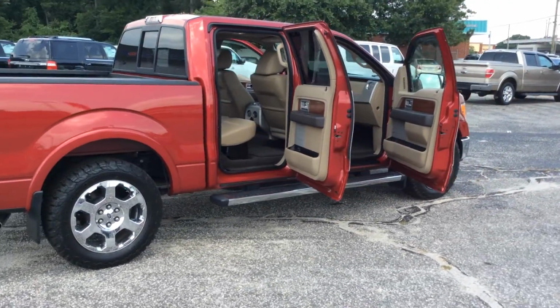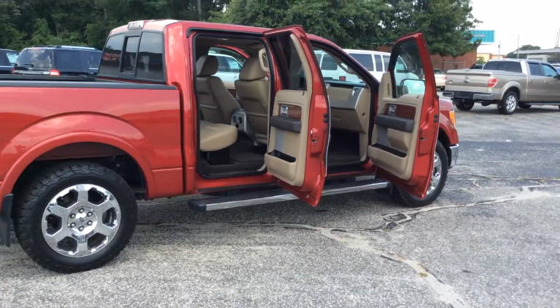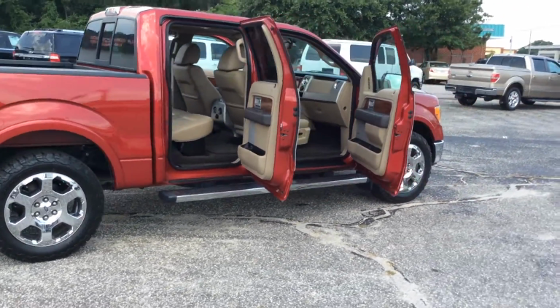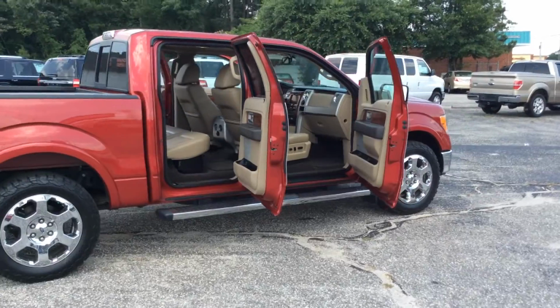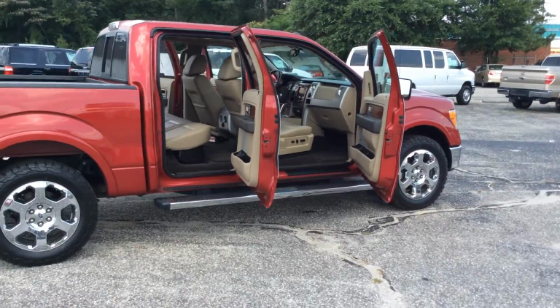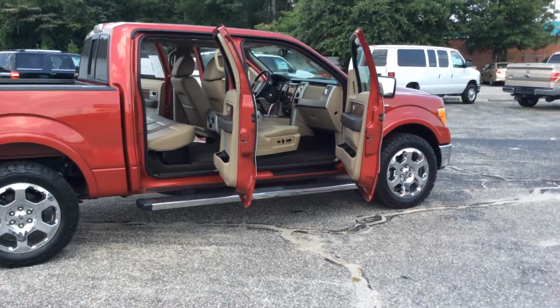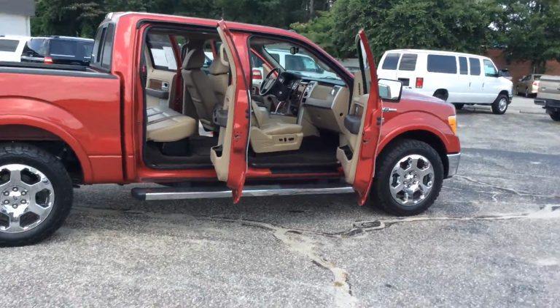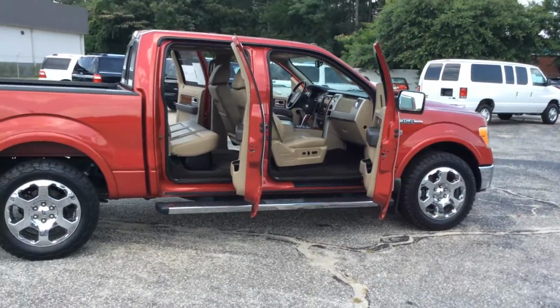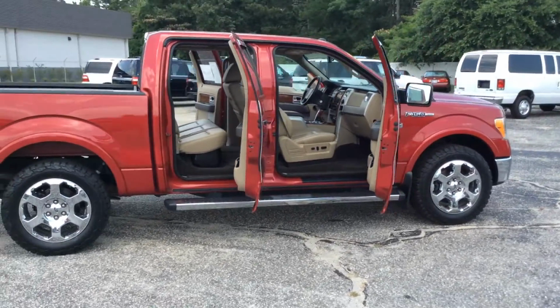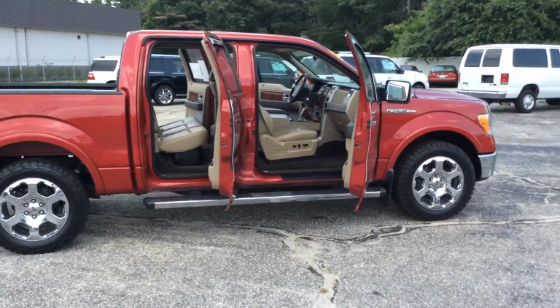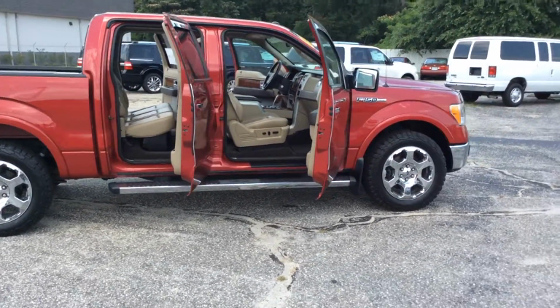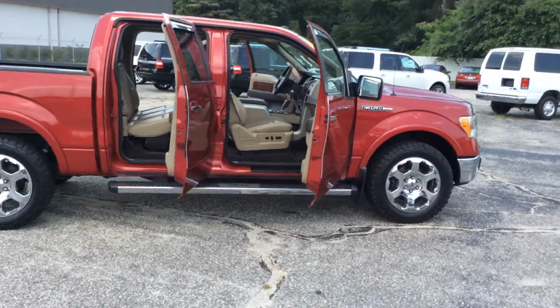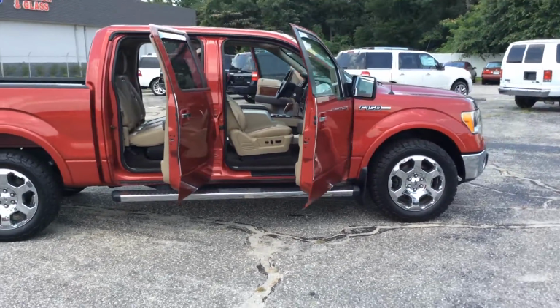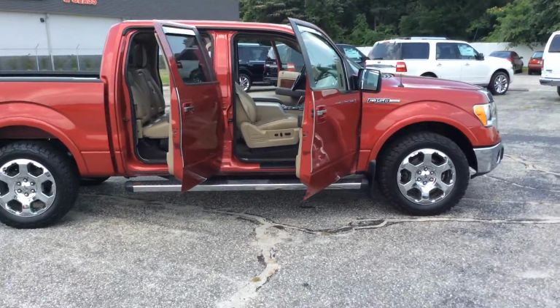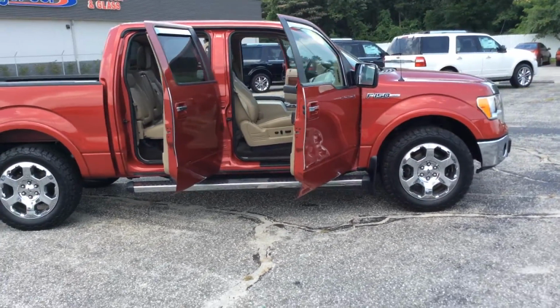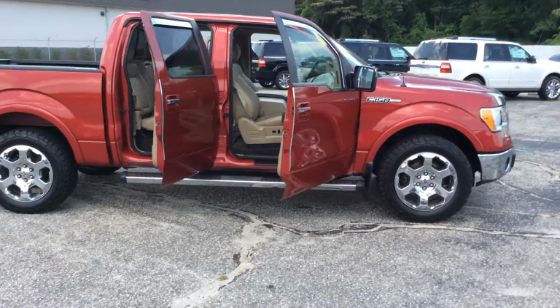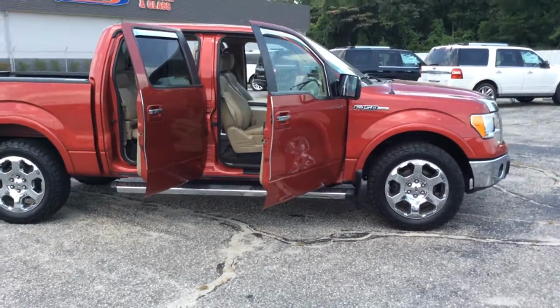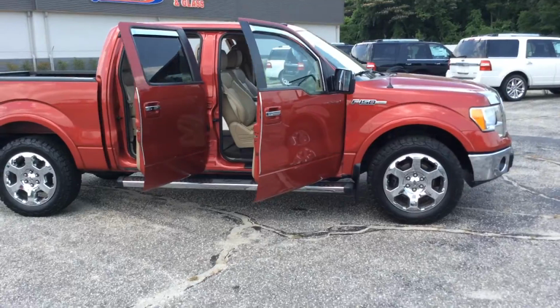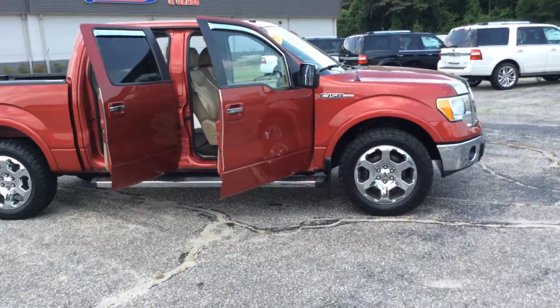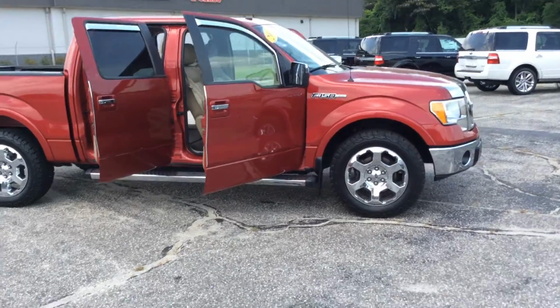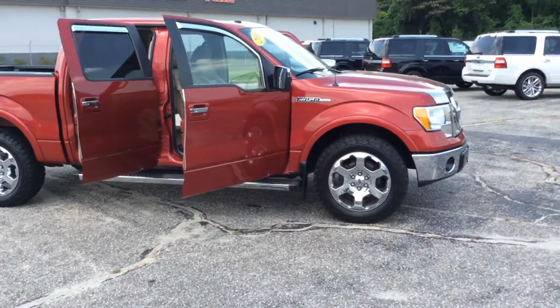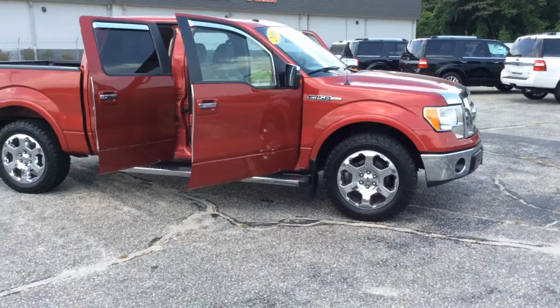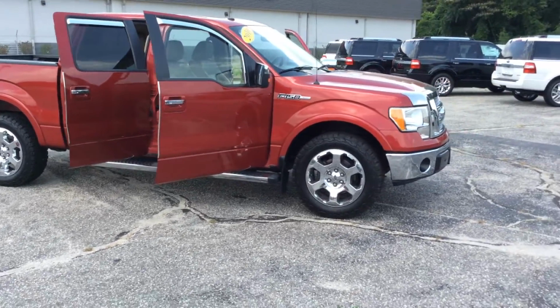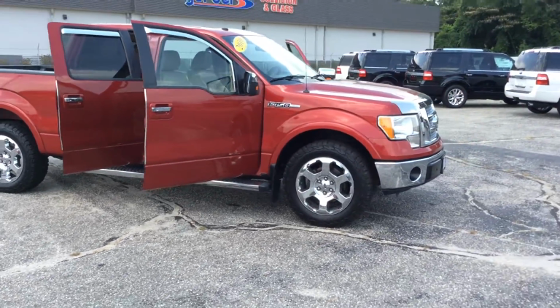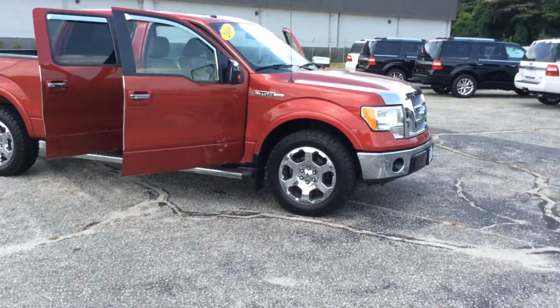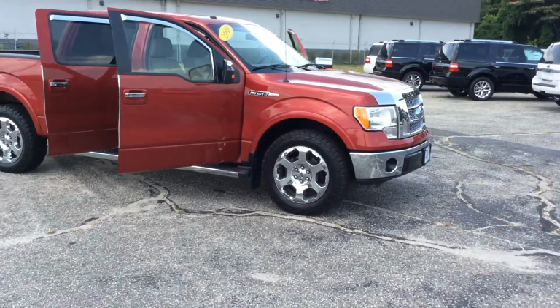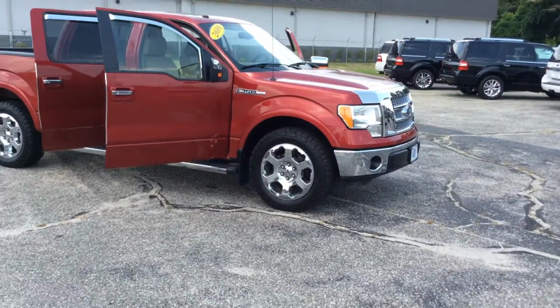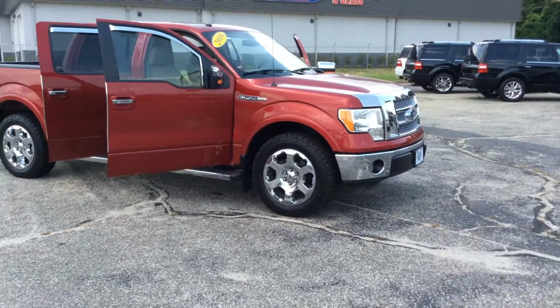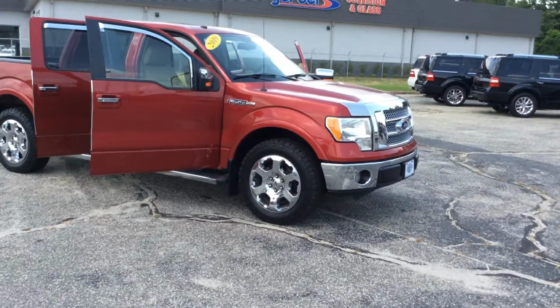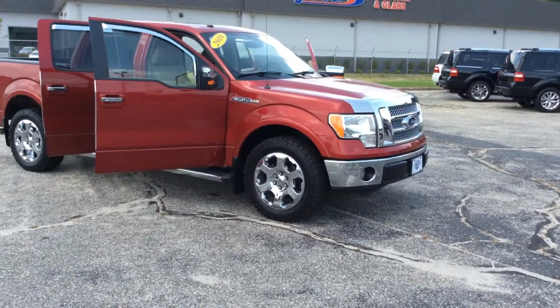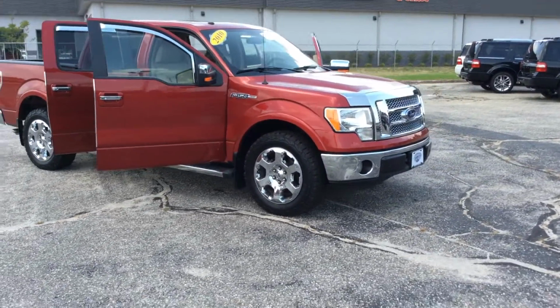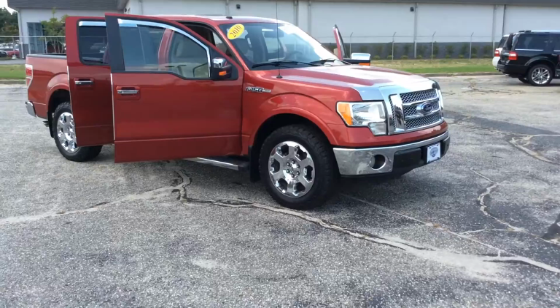Down here at Lafayette Ford, come on down, take a look. We've got a great event going on this weekend for some CPOs — stop by, take a test drive, drive away happy. We'll treat you like family.